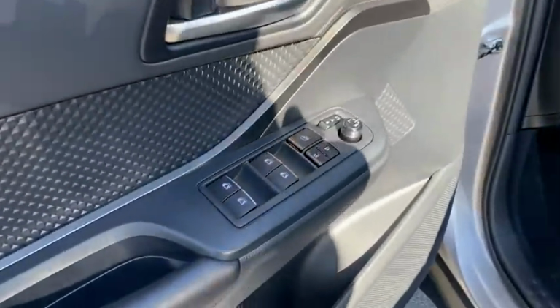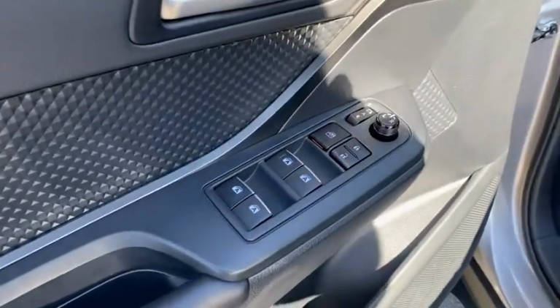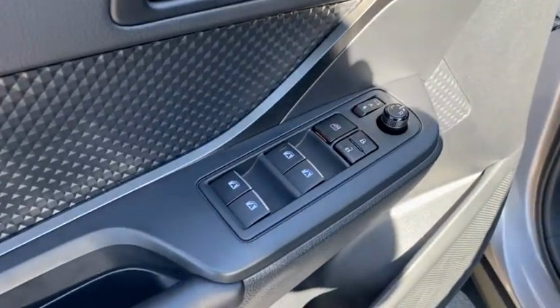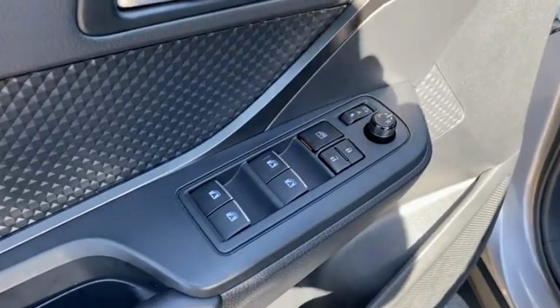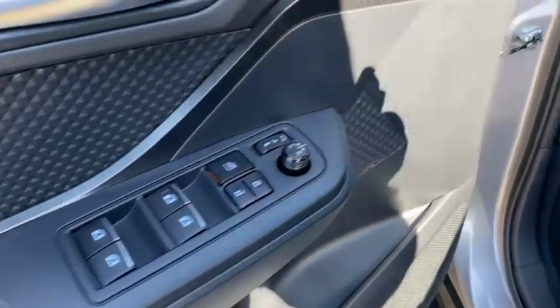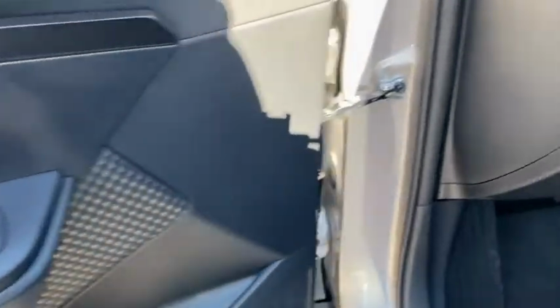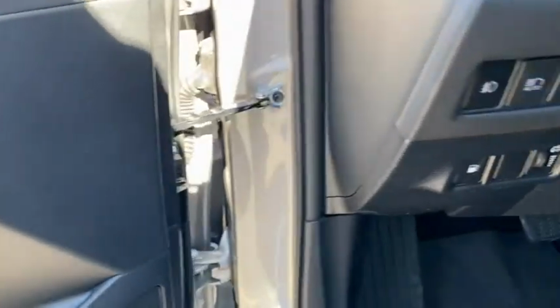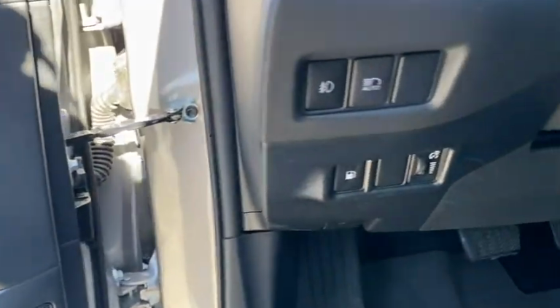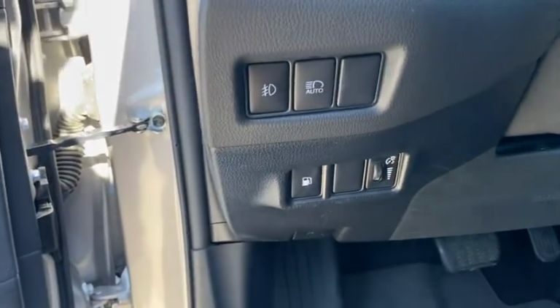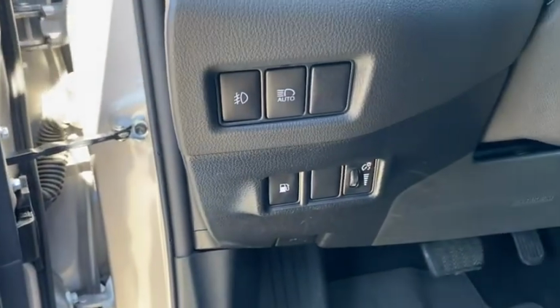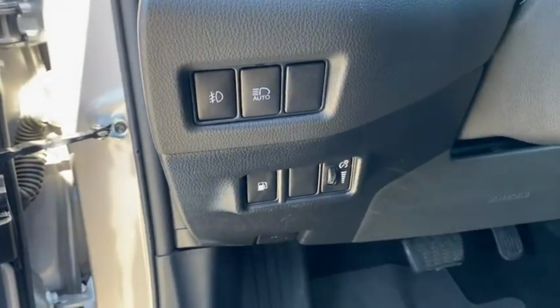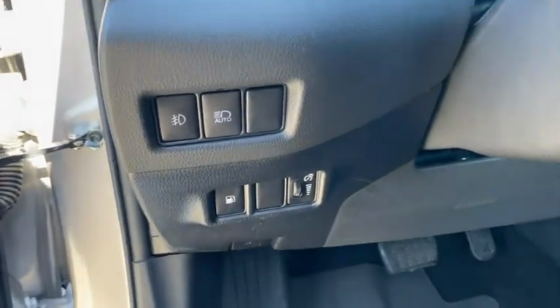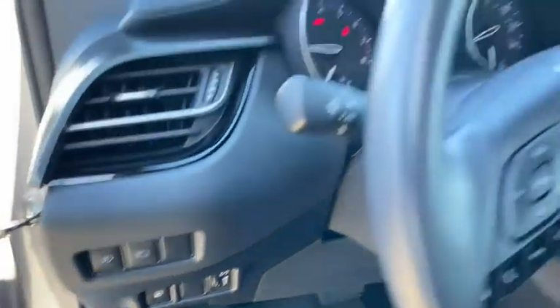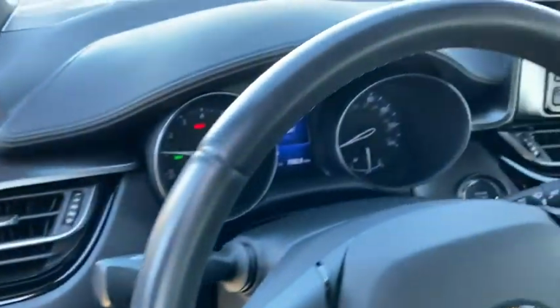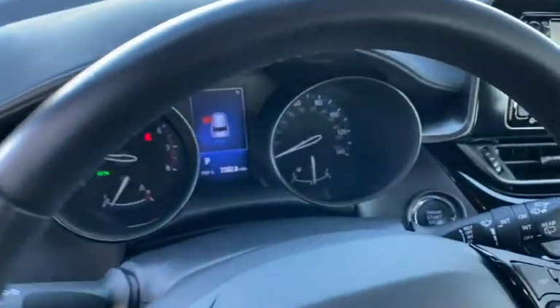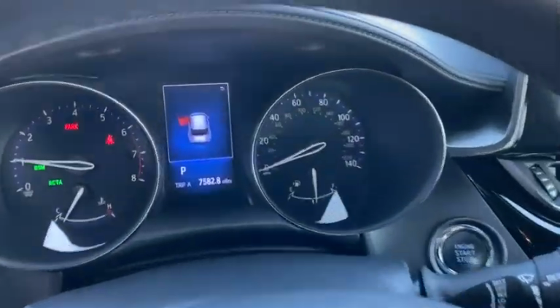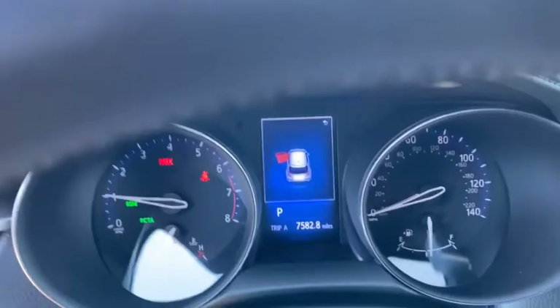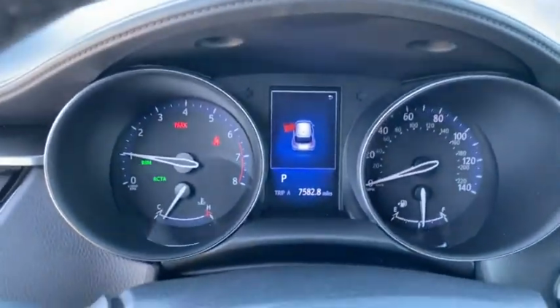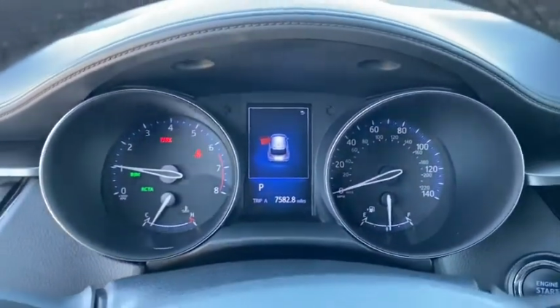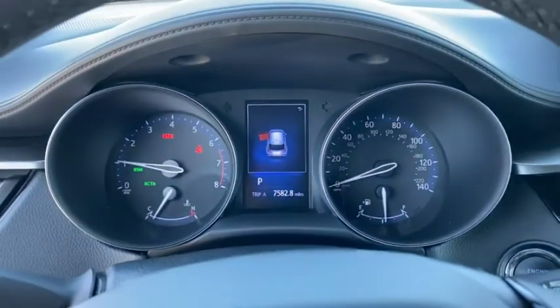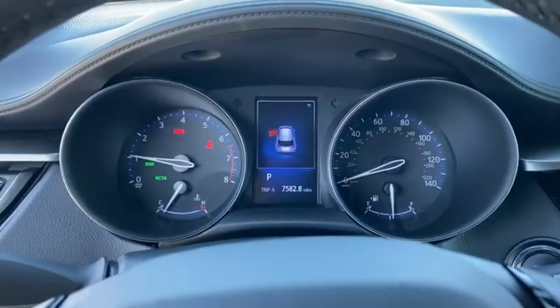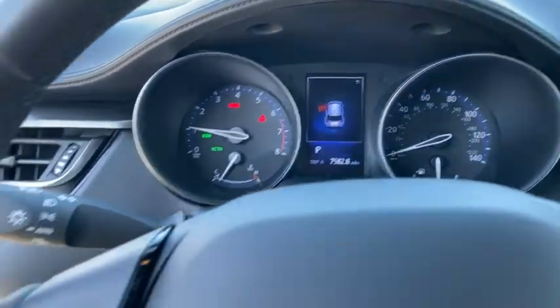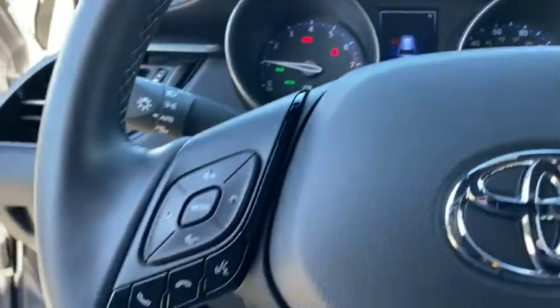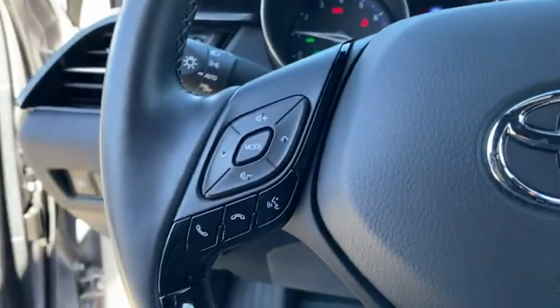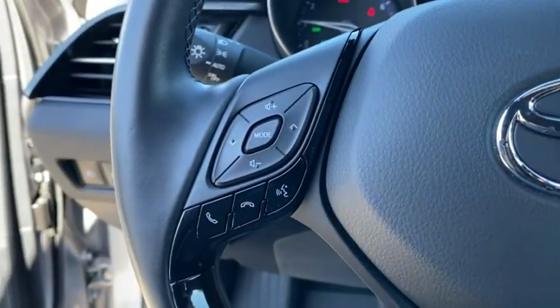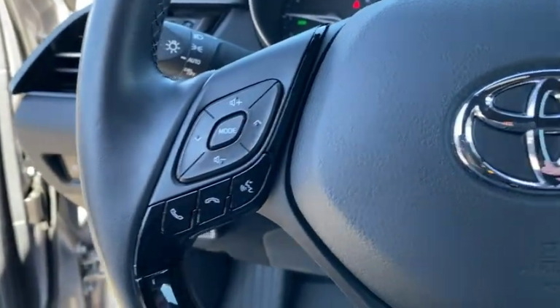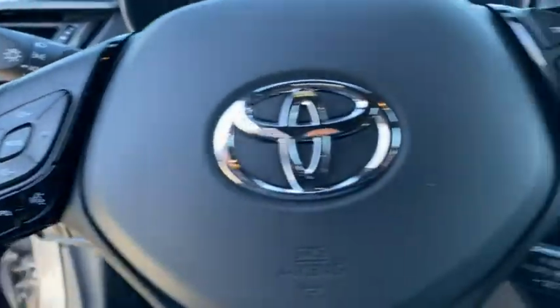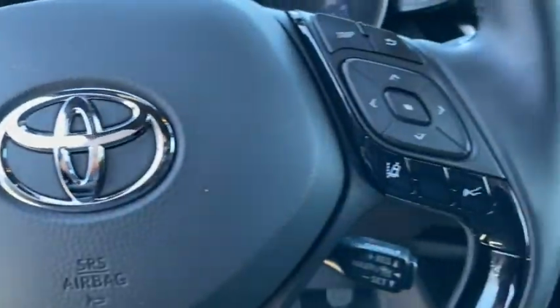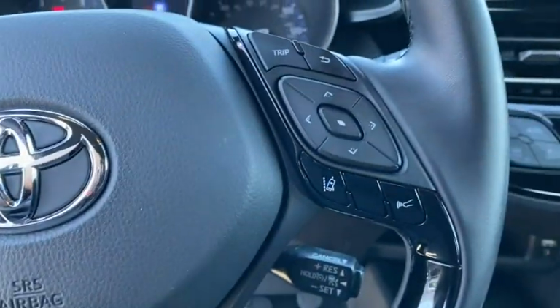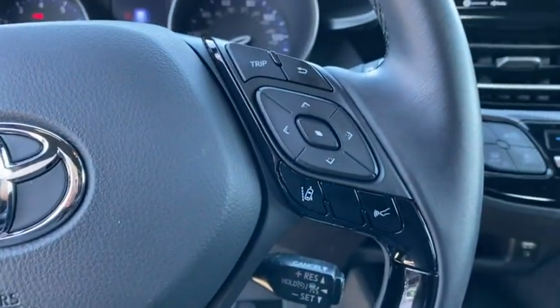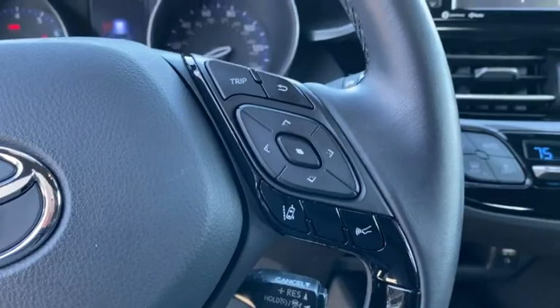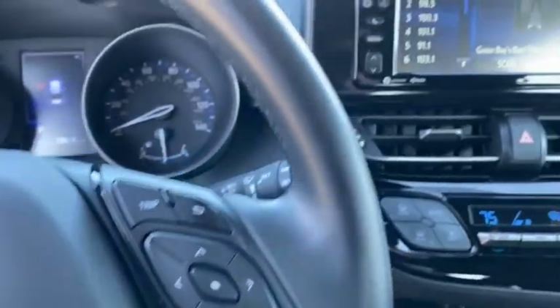Here are some of this vehicle's great options: backup camera, anti-lock braking system, steering wheel audio controls, keyless entry, lane departure warning, traction control, stability control, Bluetooth.